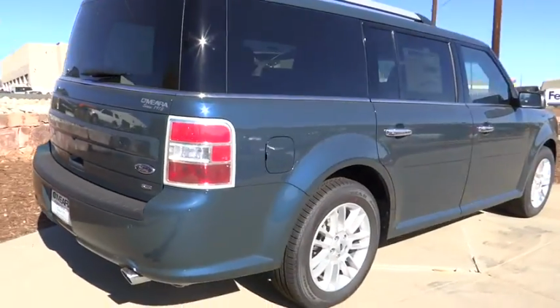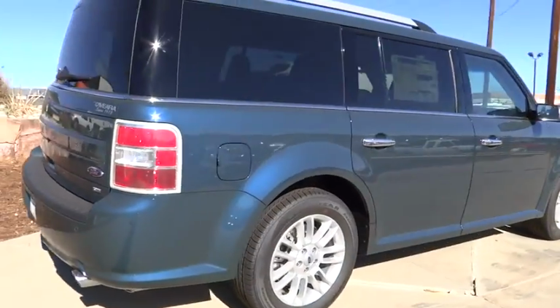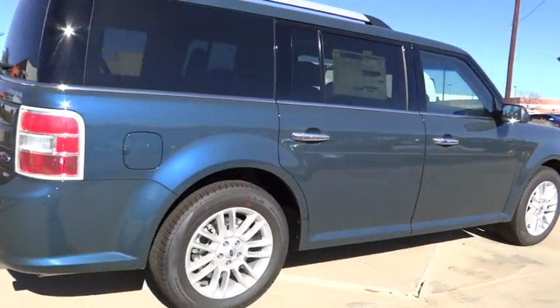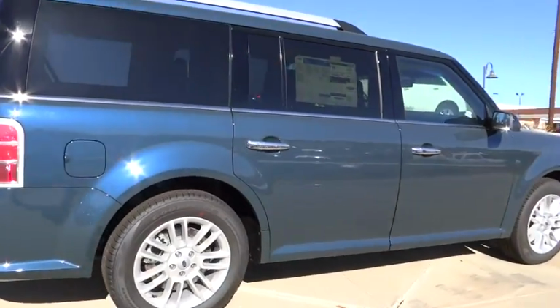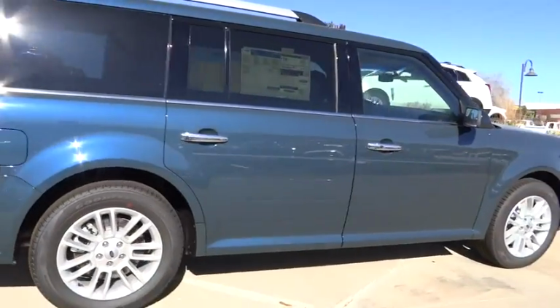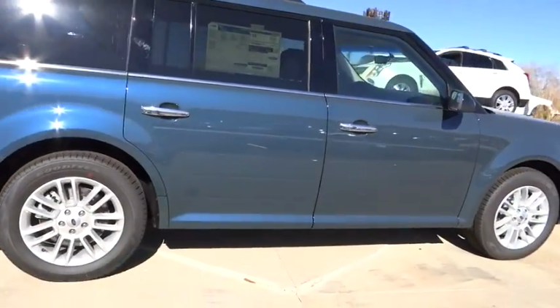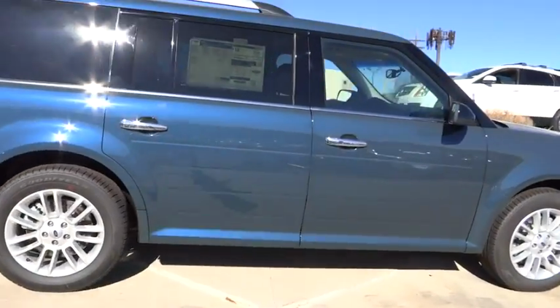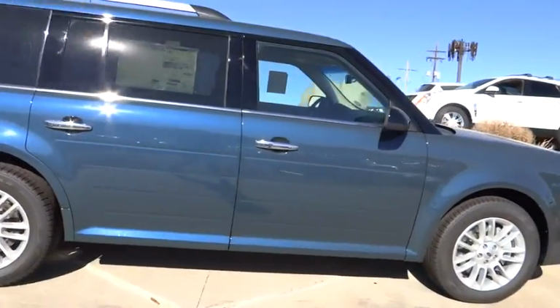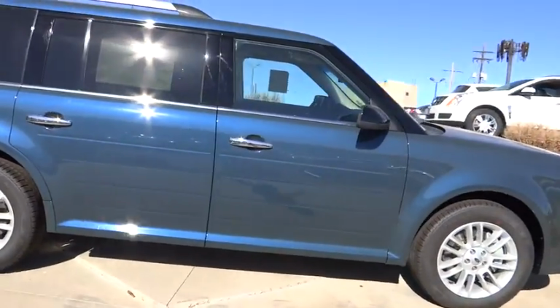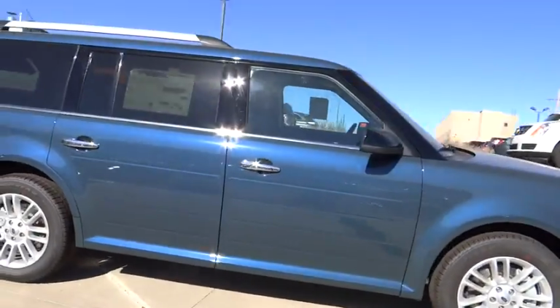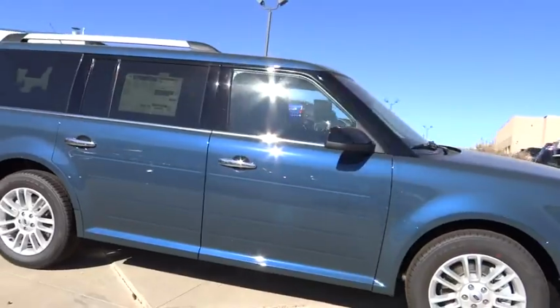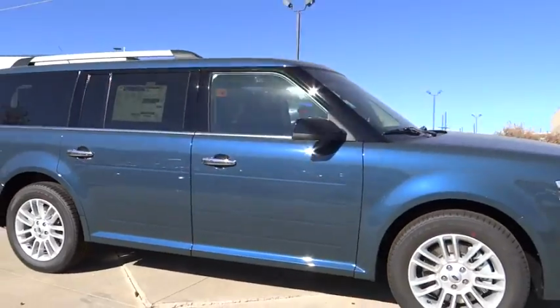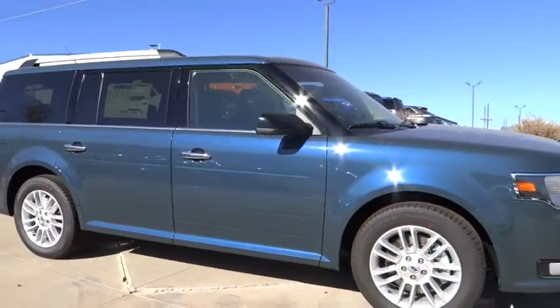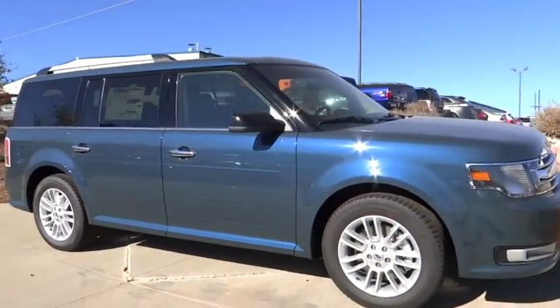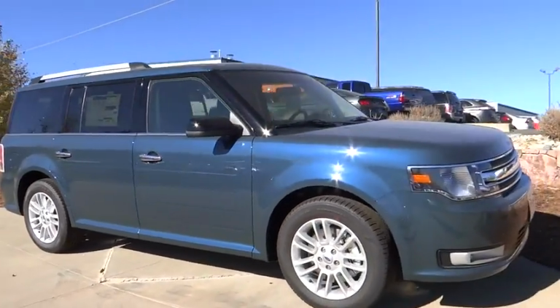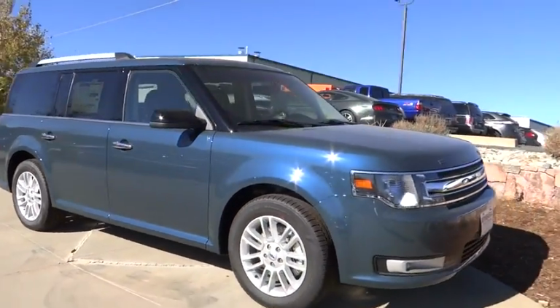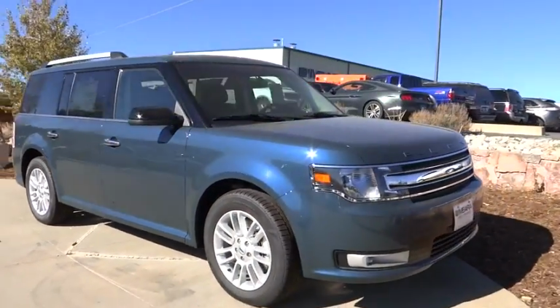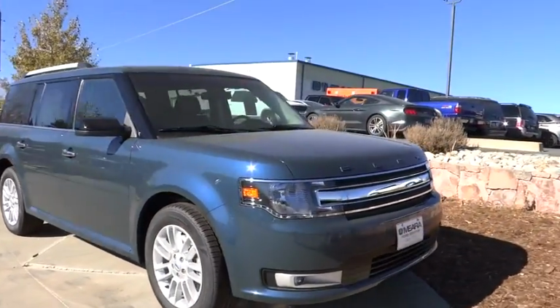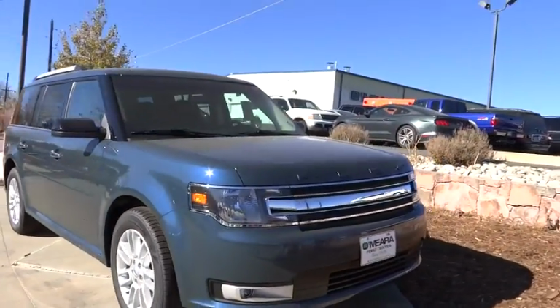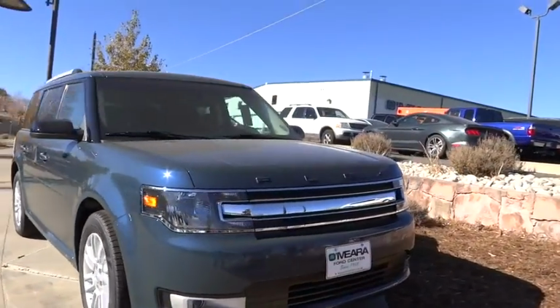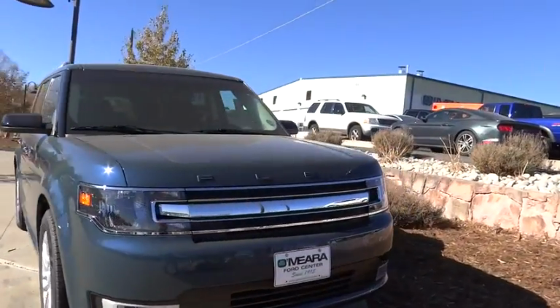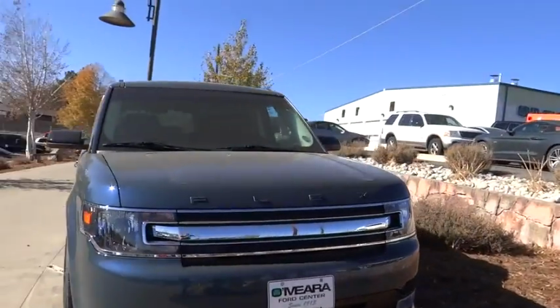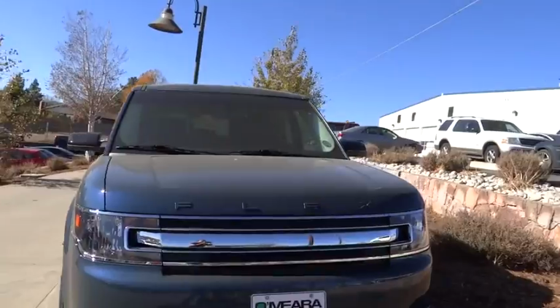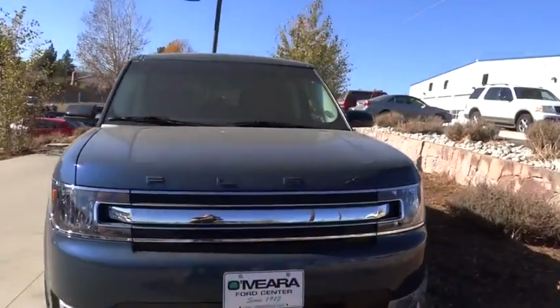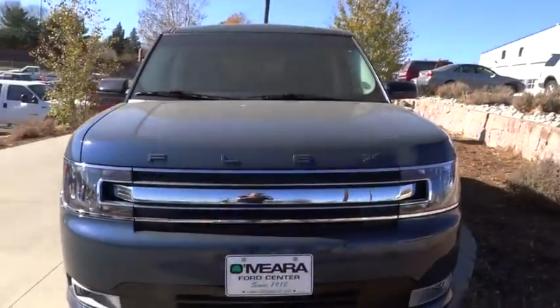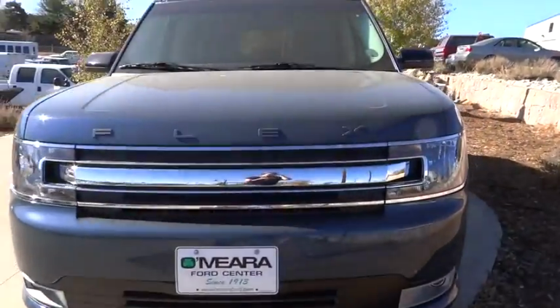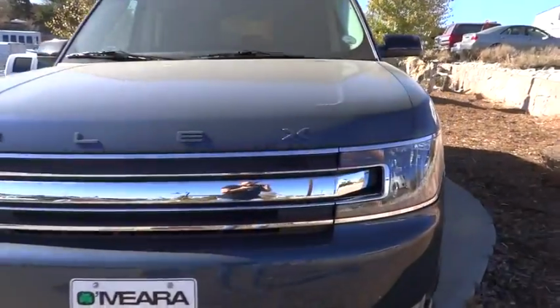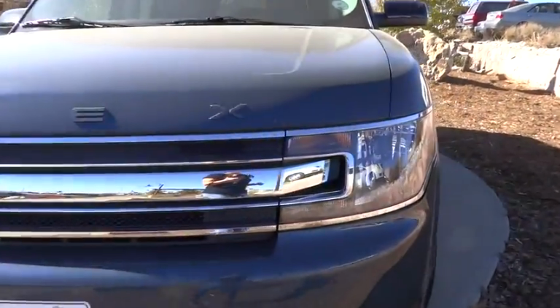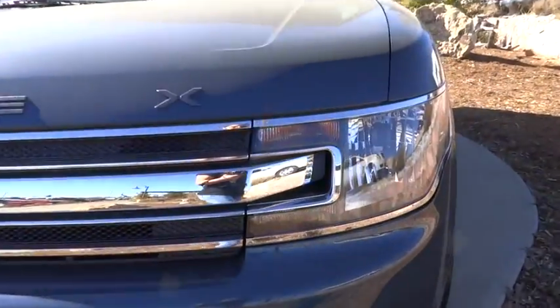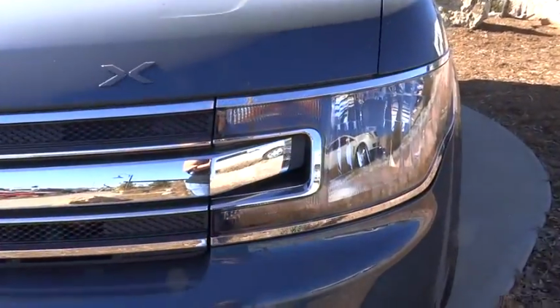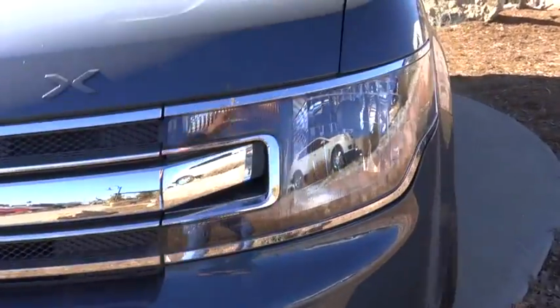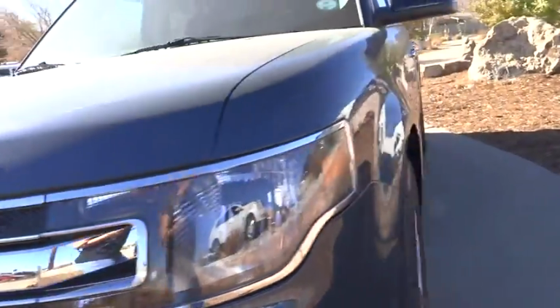Power door locks, airbags, tachometer, heated passenger seat, power heated outside mirrors. If affordable style and reliability are what you're looking for, this vehicle couldn't be more perfect. Drive it today.